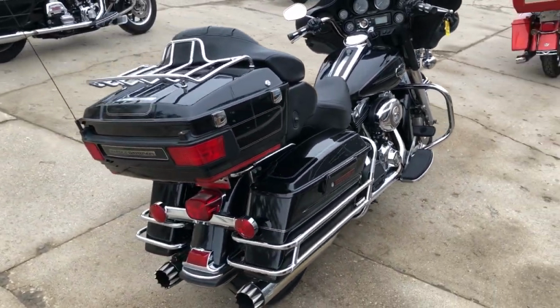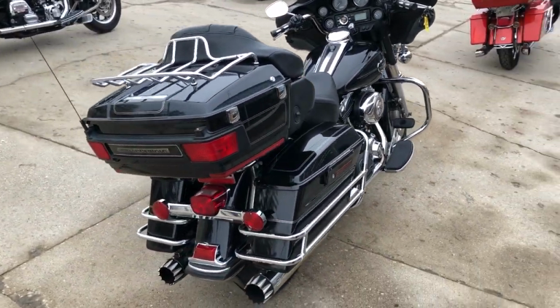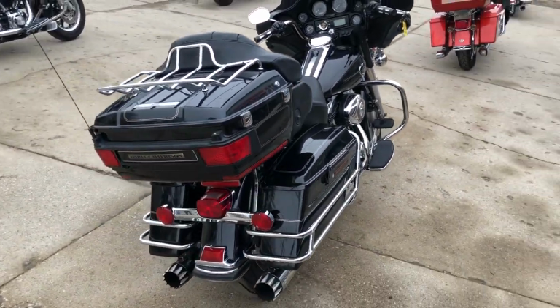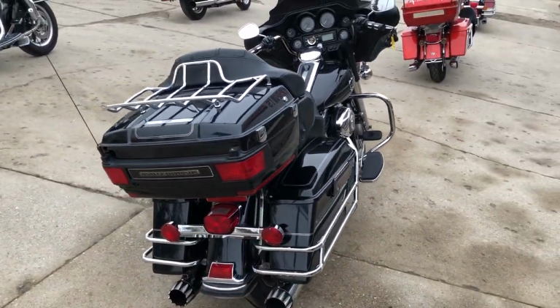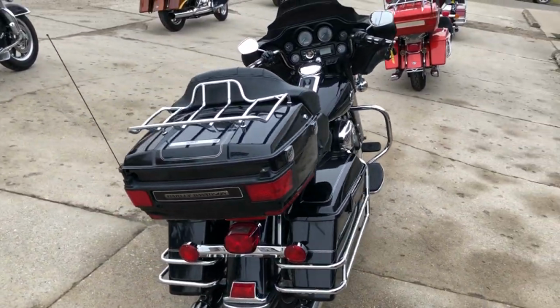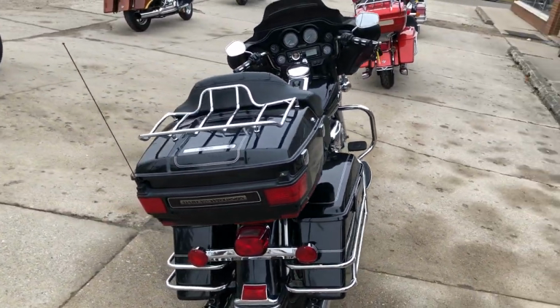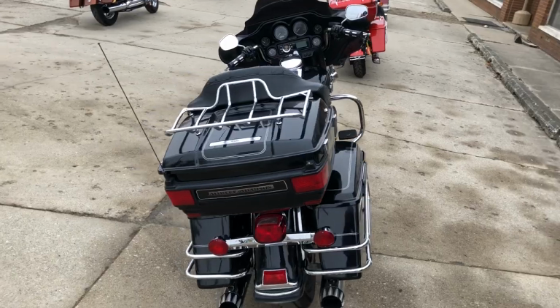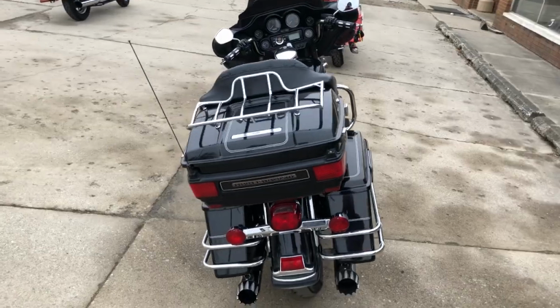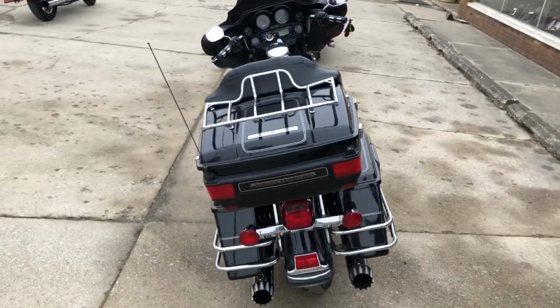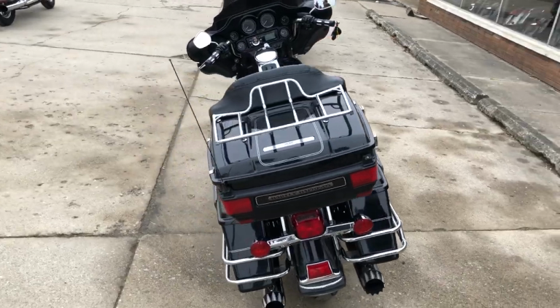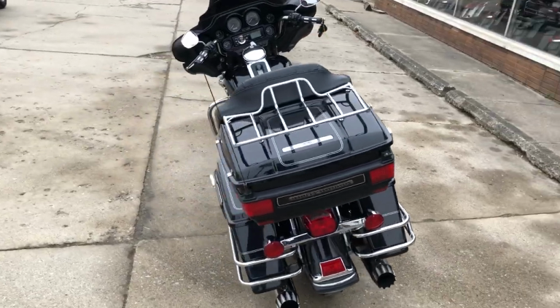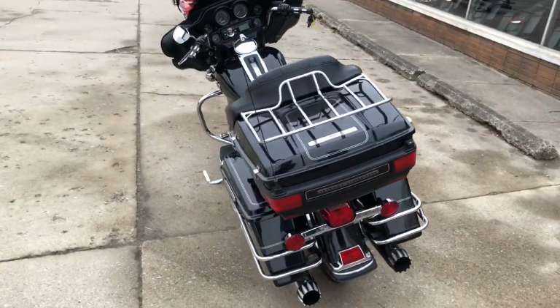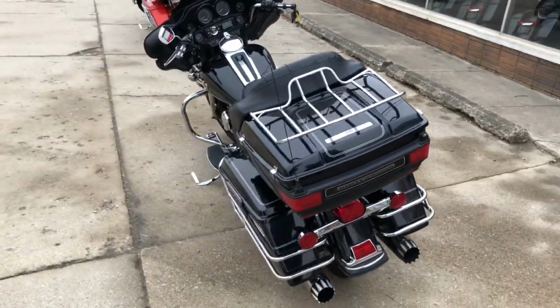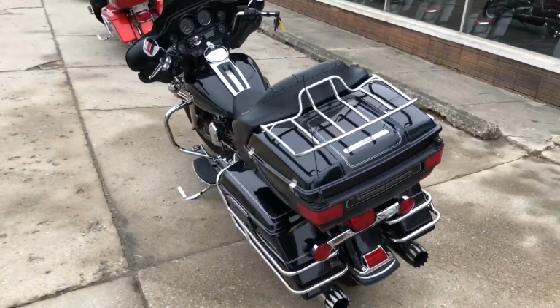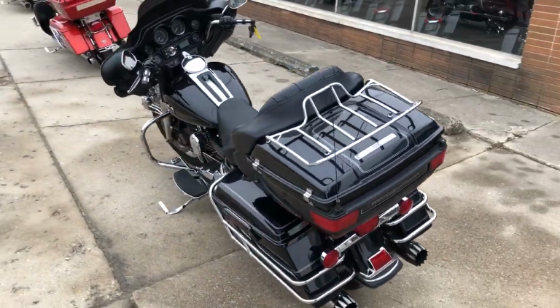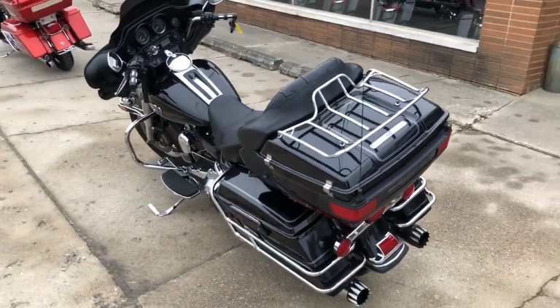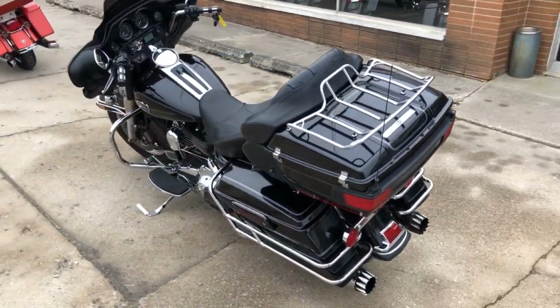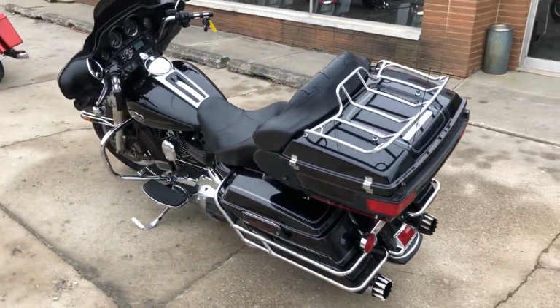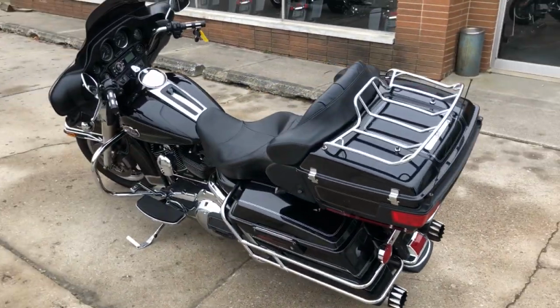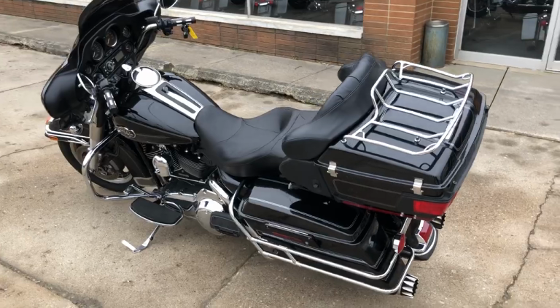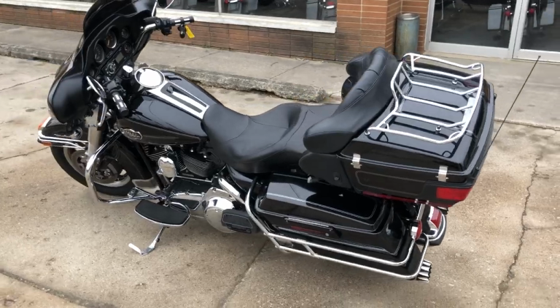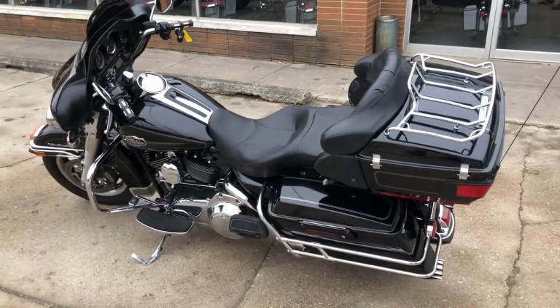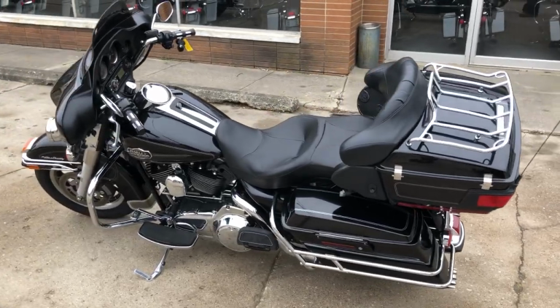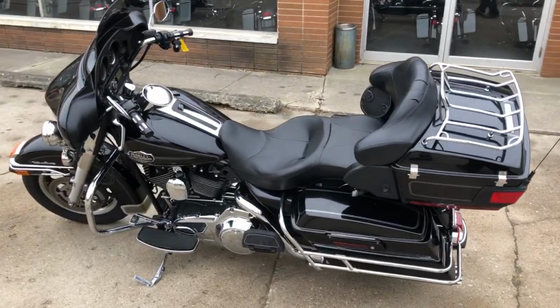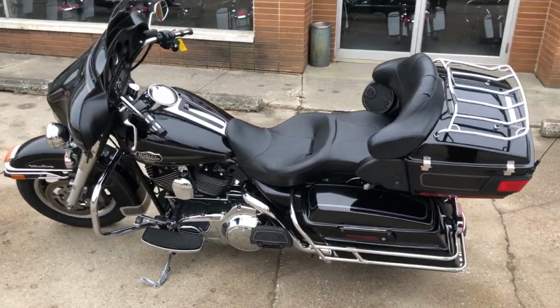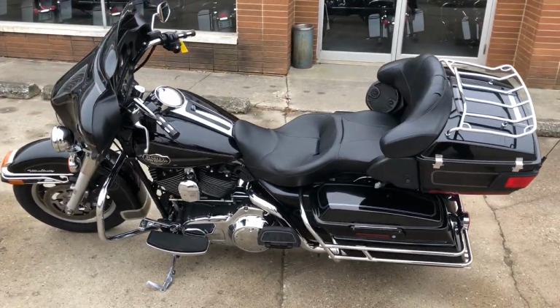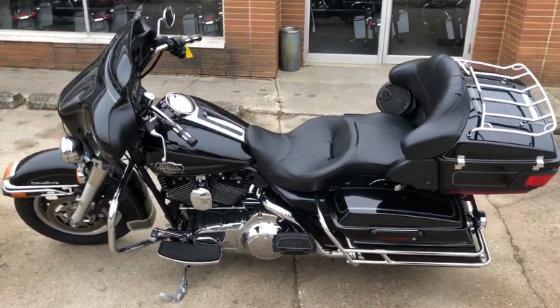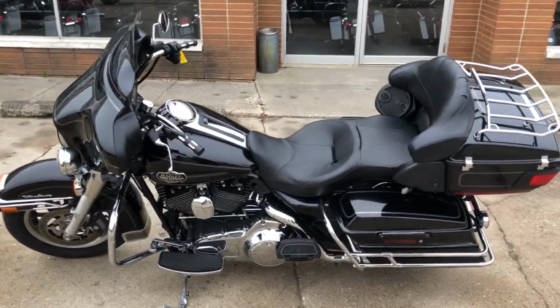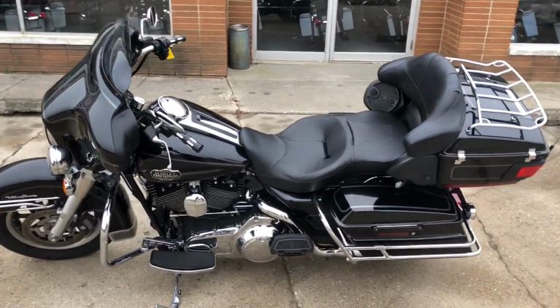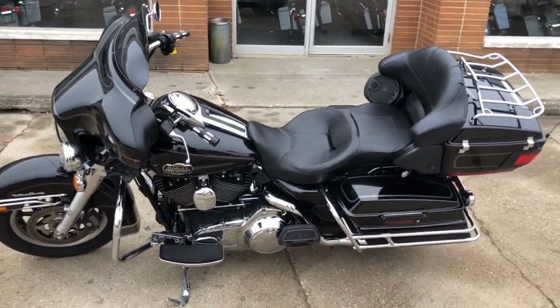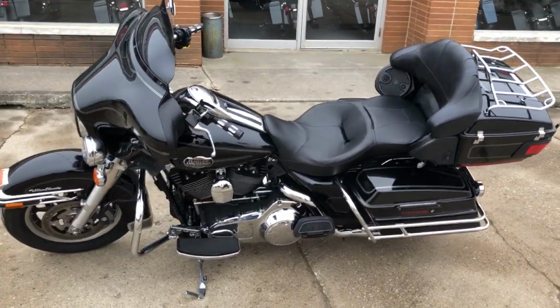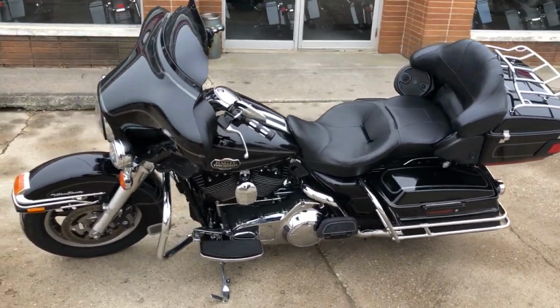This one here: 2008 Ultra Classic, over 1,500 in extras, clean bike, Bluetooth stereo, four speakers, RC exhaust. Don't miss this one, guys. Just serviced it to dealership spec — all the fluids have been changed.